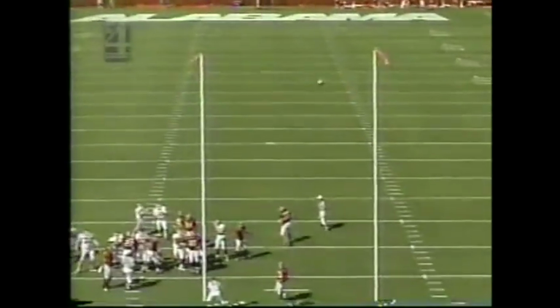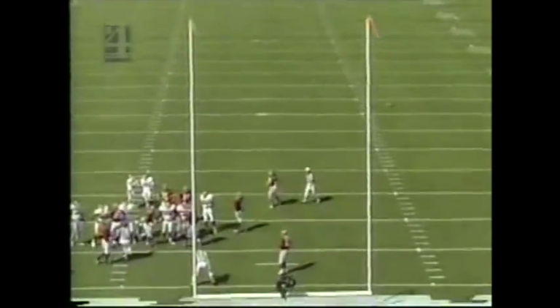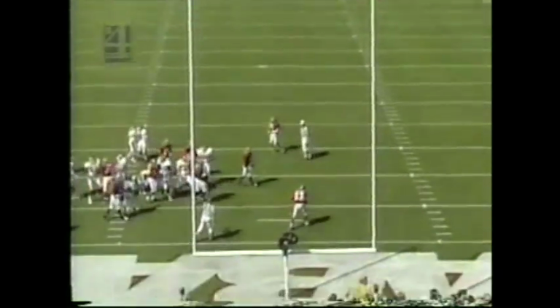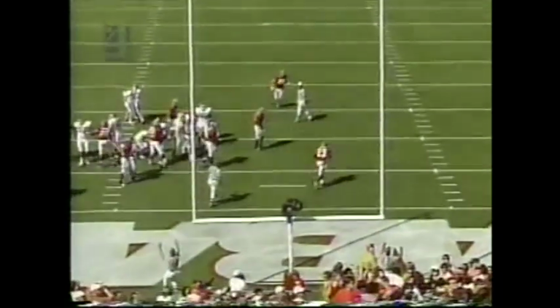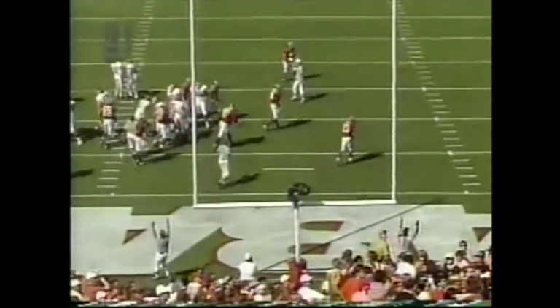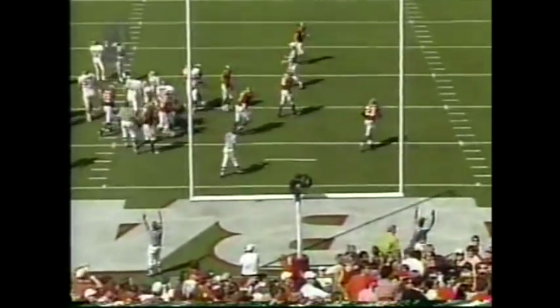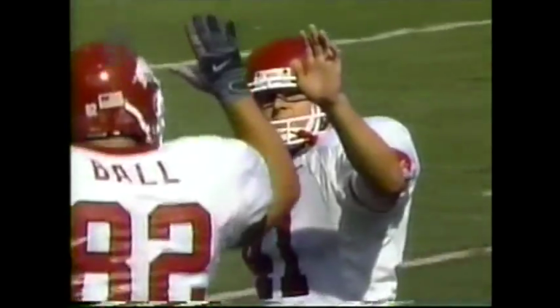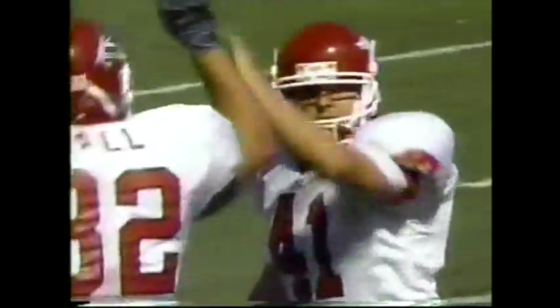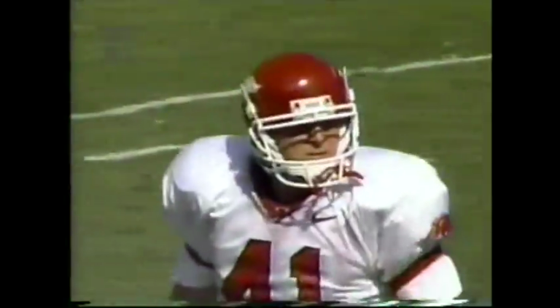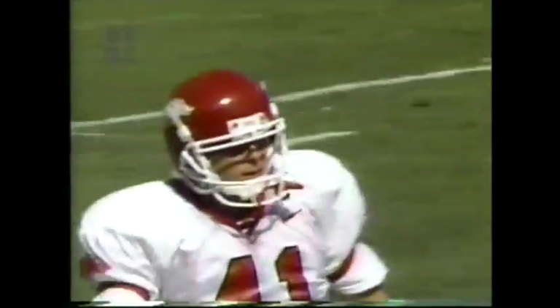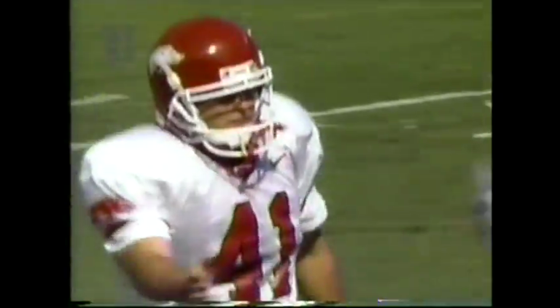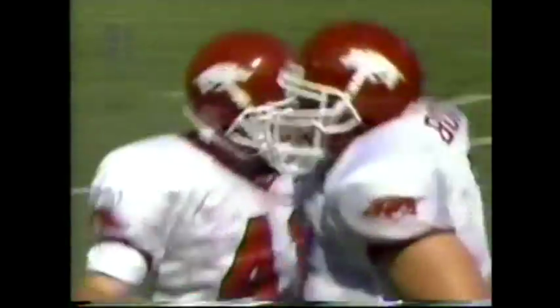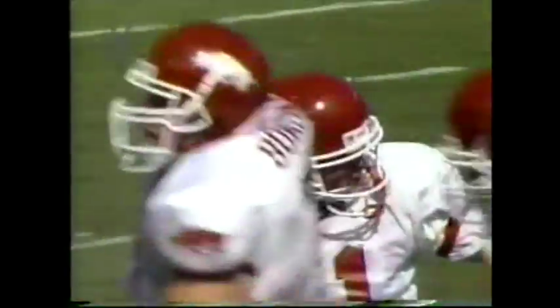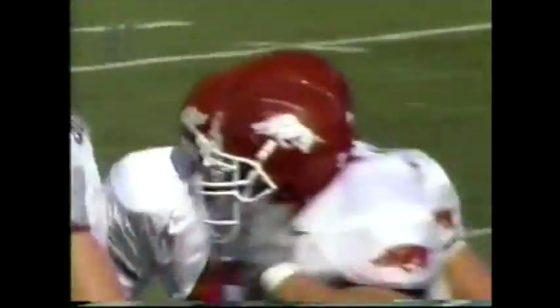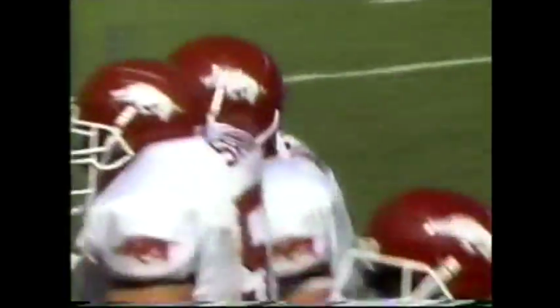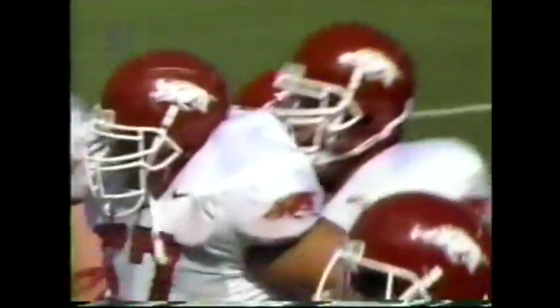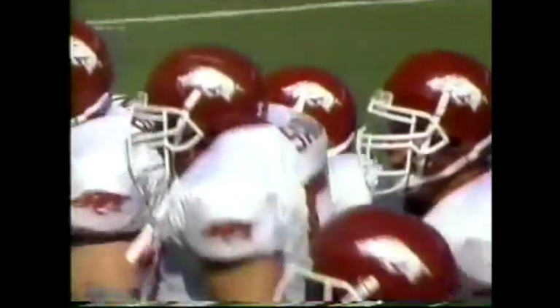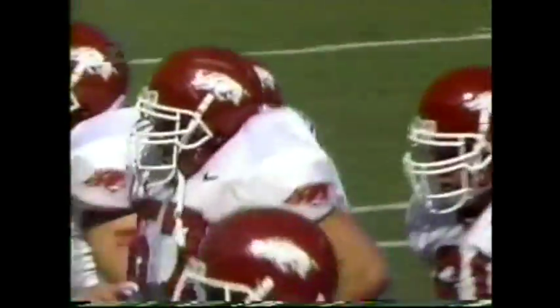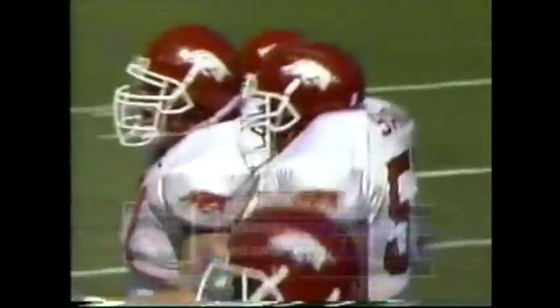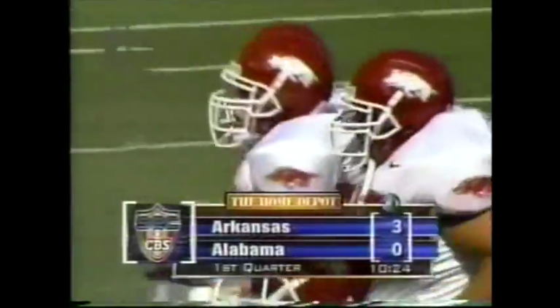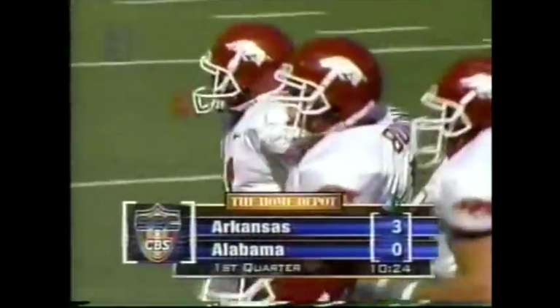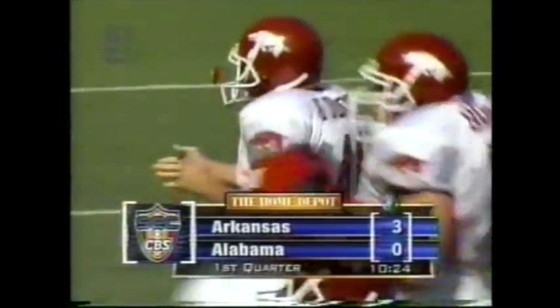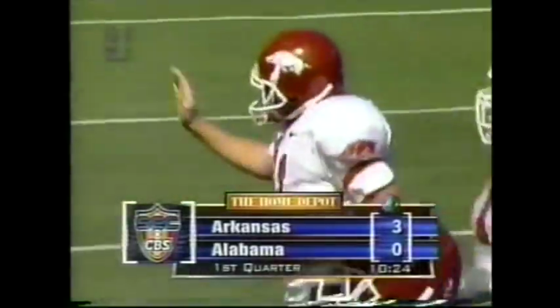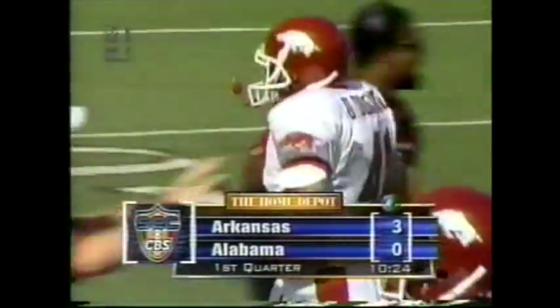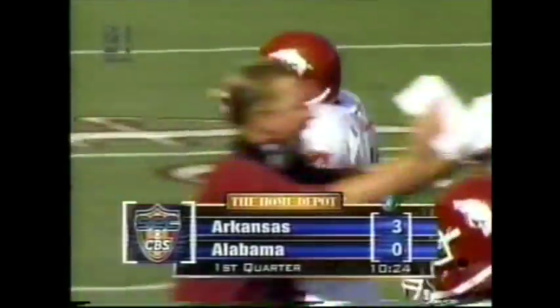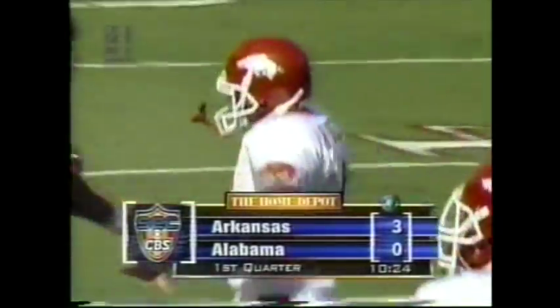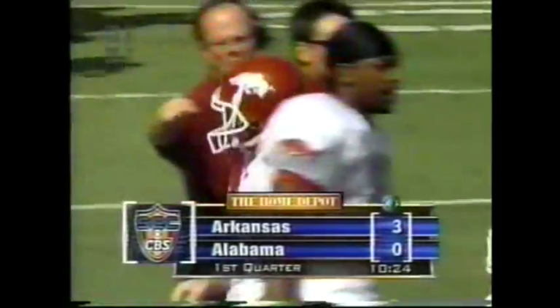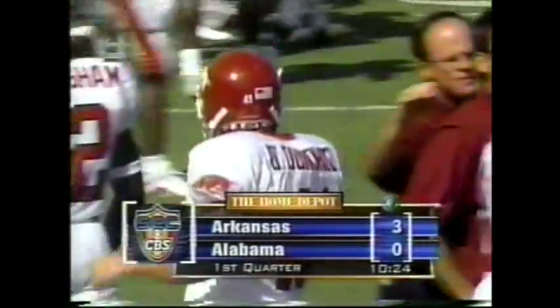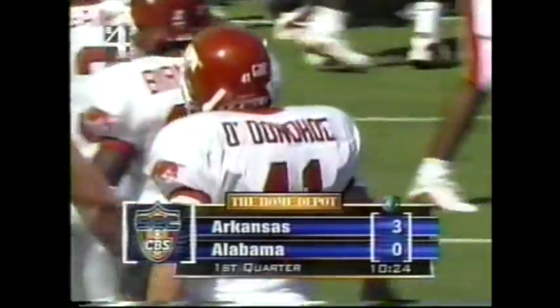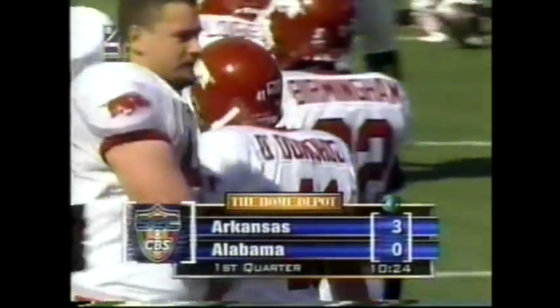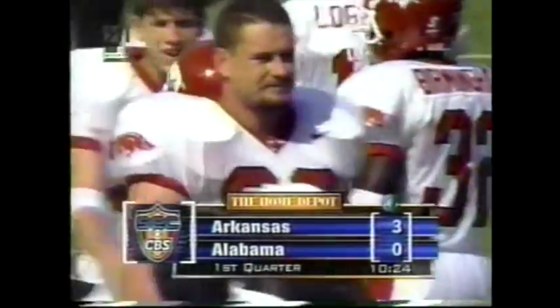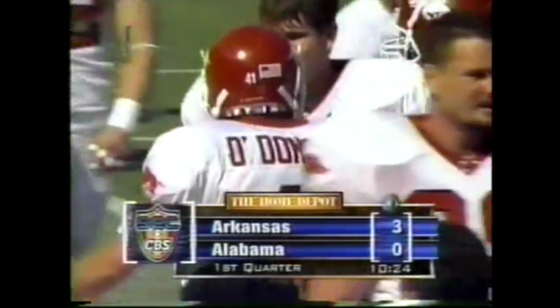He knocks that home. The Razorbacks are able to get on the scoreboard first — they recover the Marvin Brown fumble but have to settle for three, with 10:24 to go in the opening quarter.